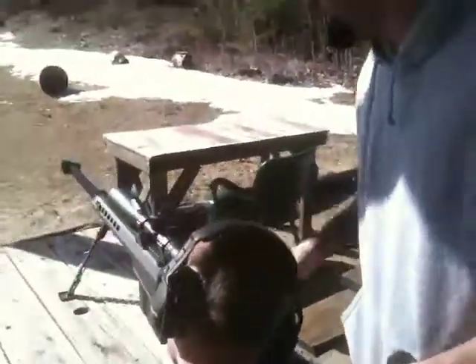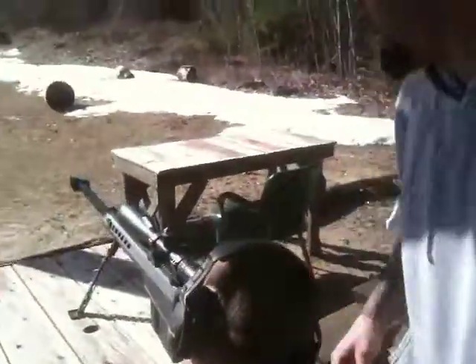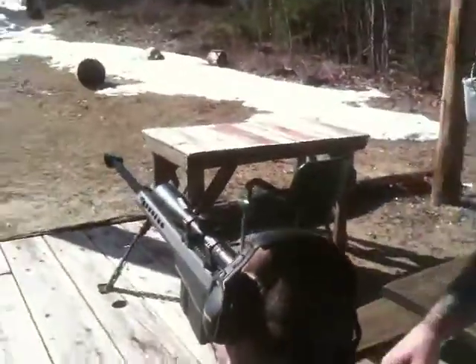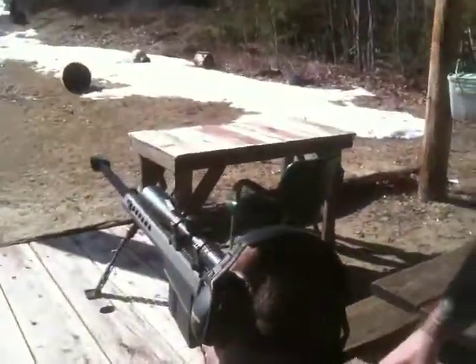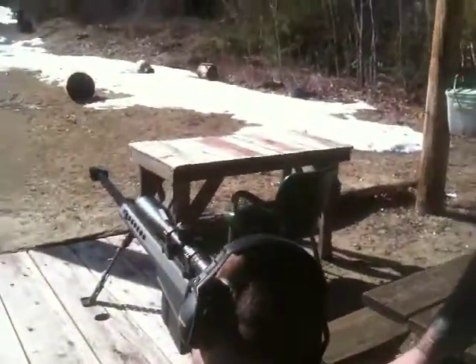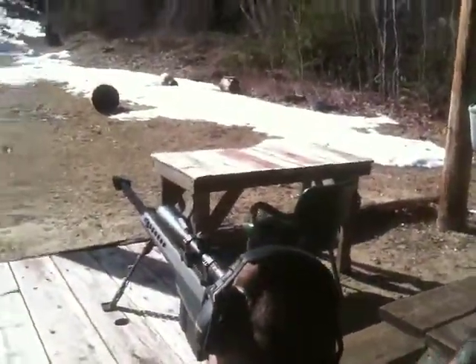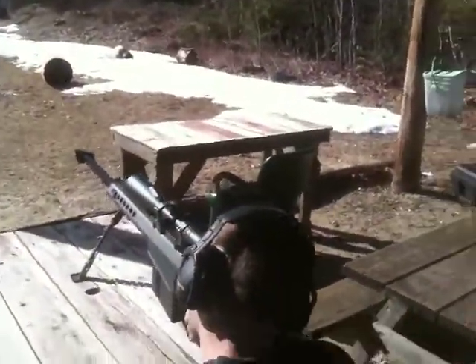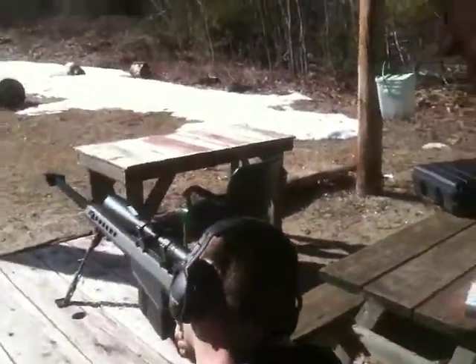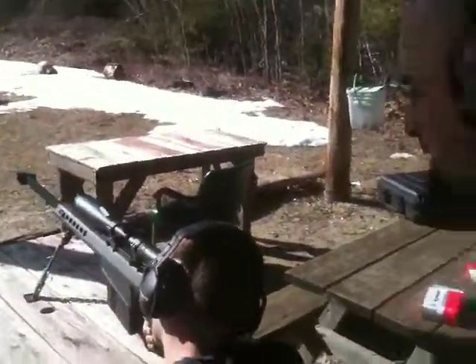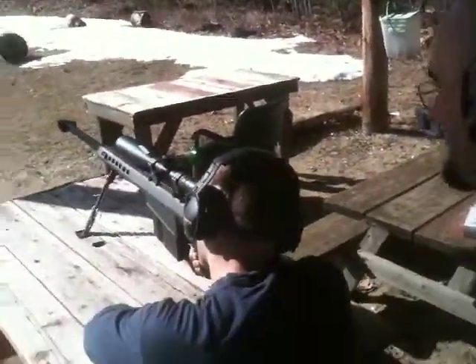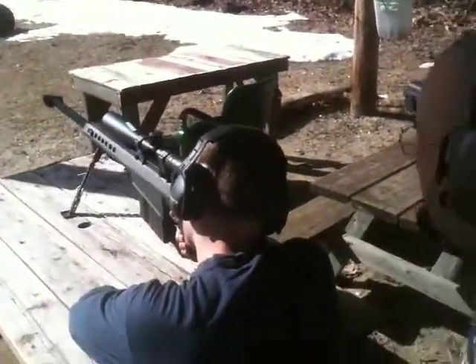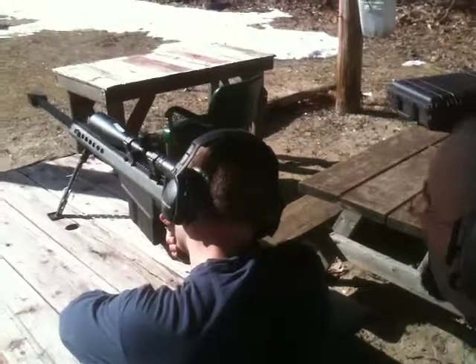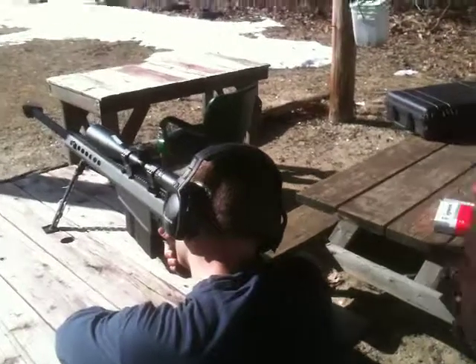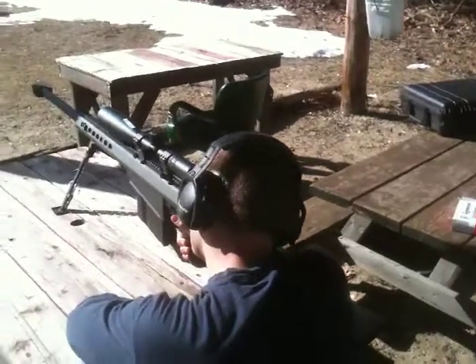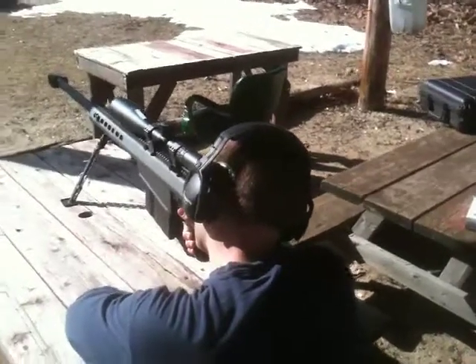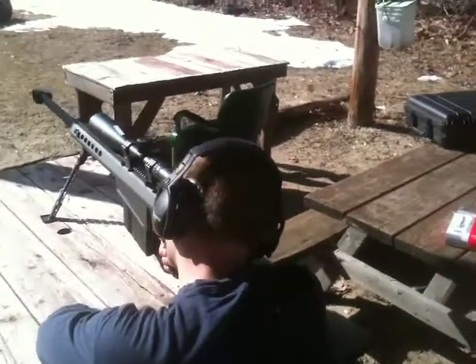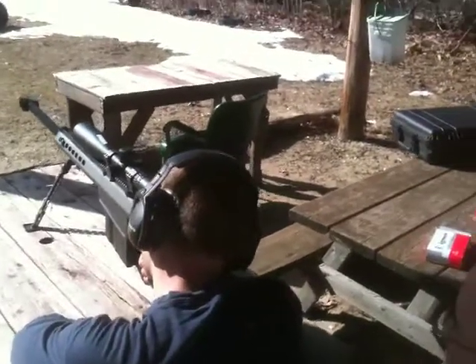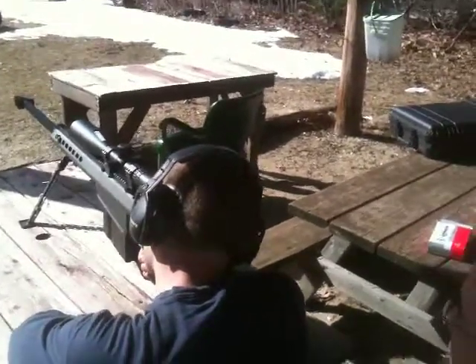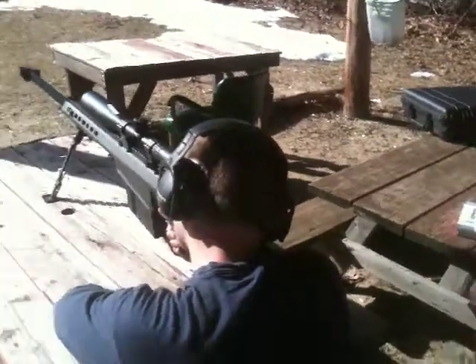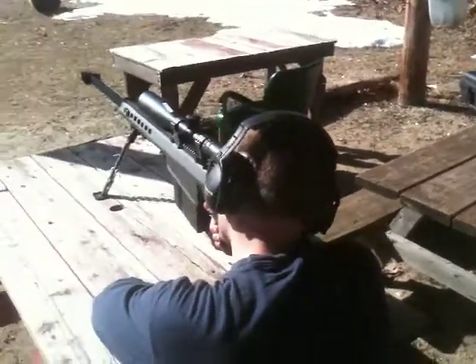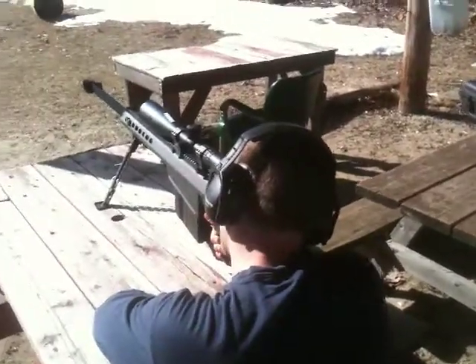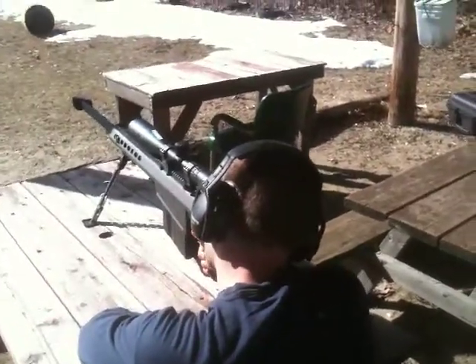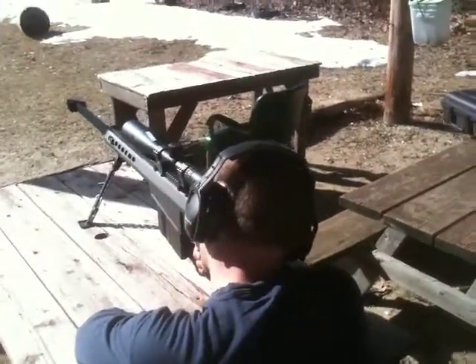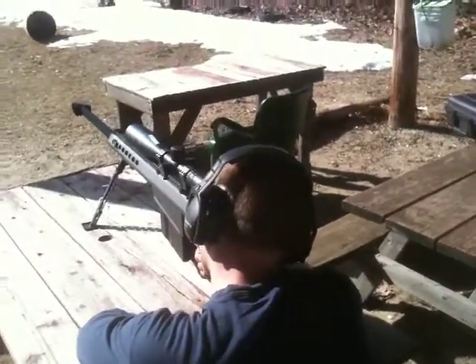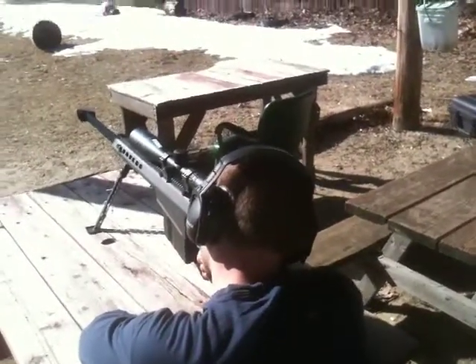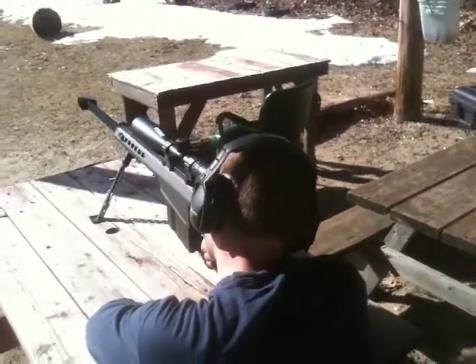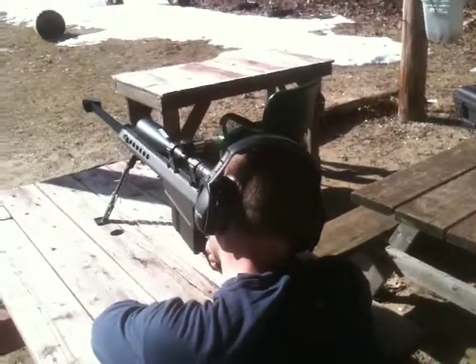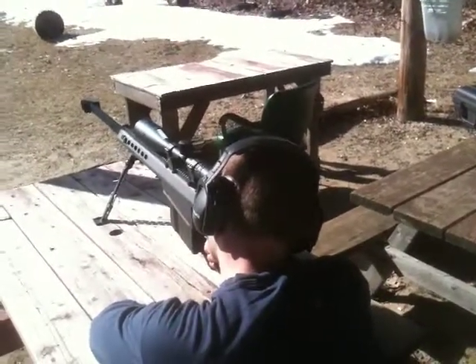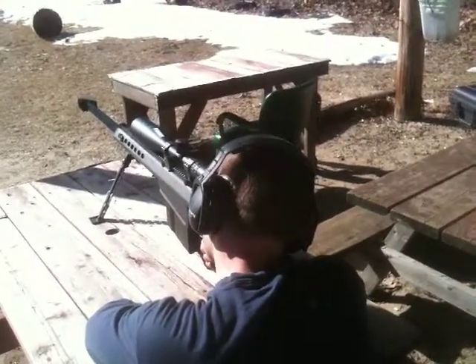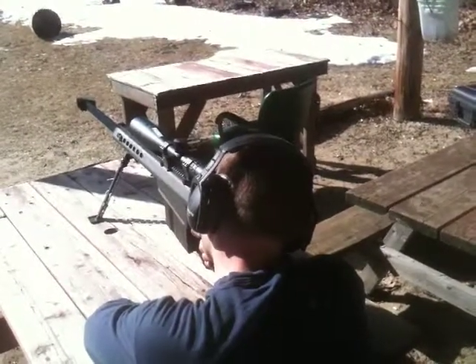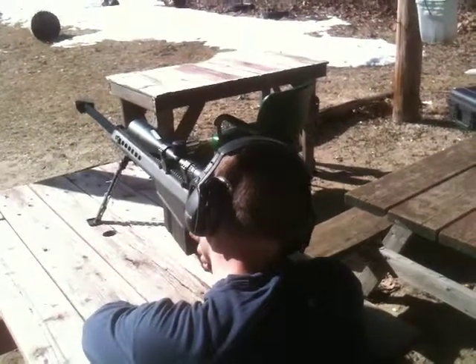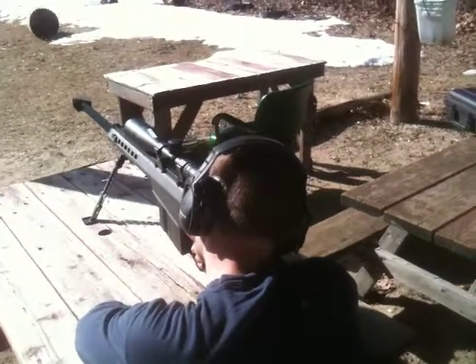Finger off the trigger. This is going to be on target. On target. Spotted ready. I'm ready.